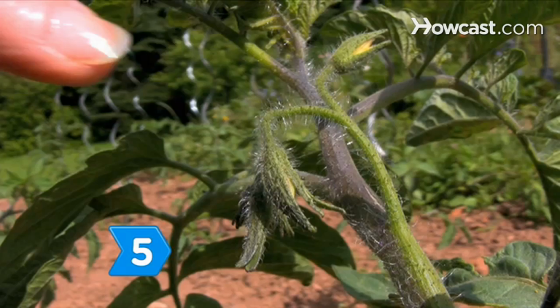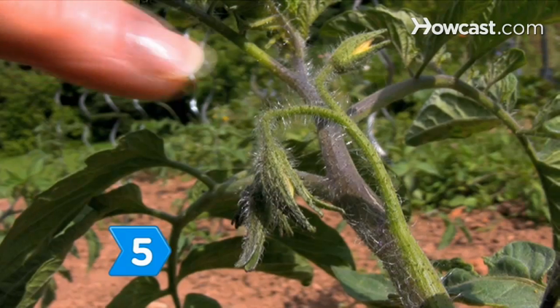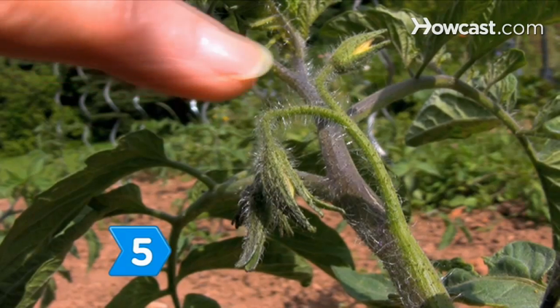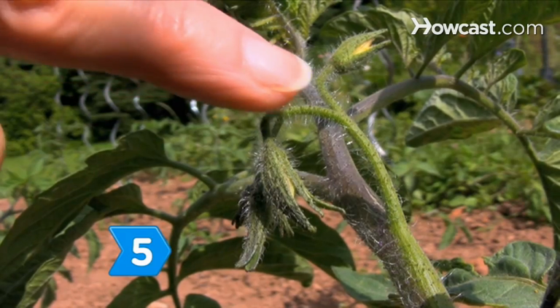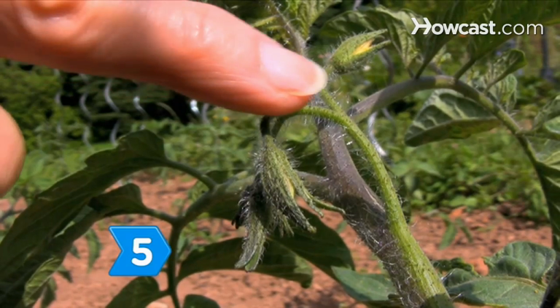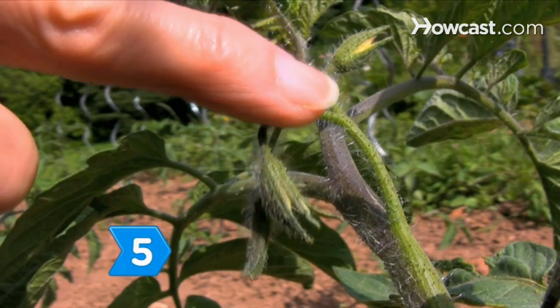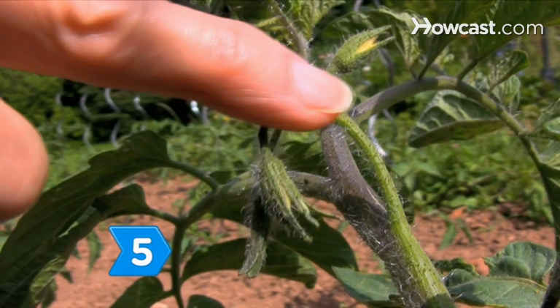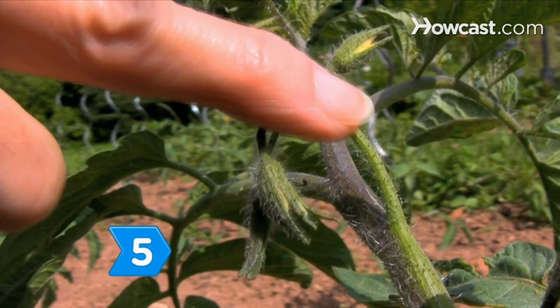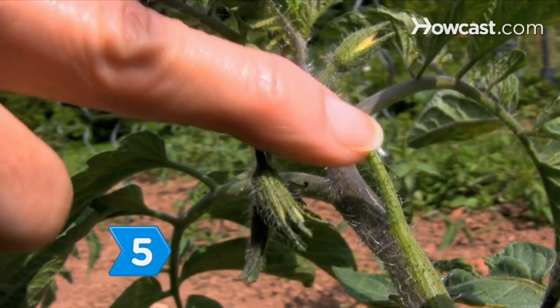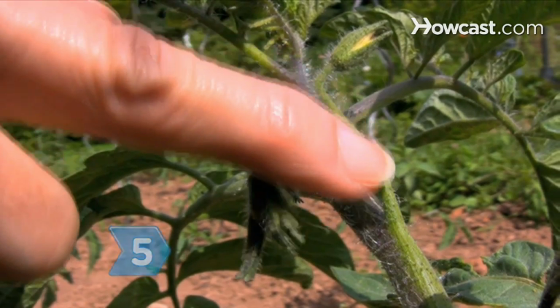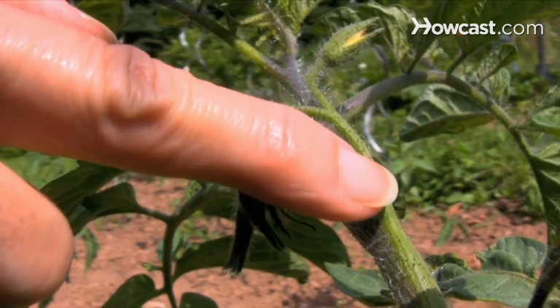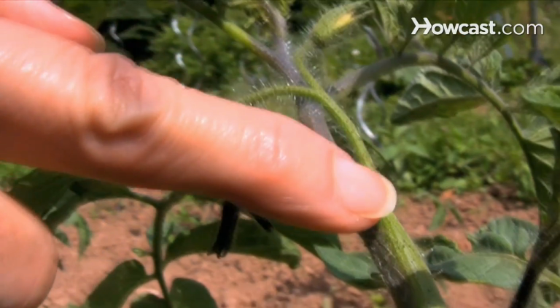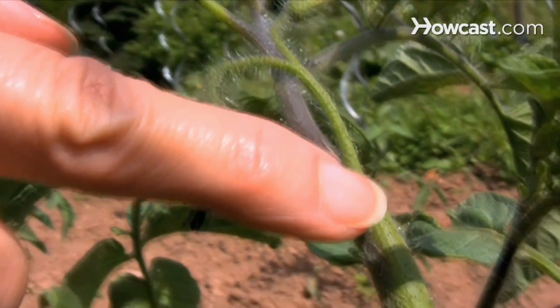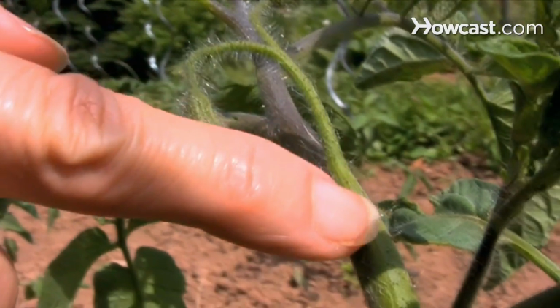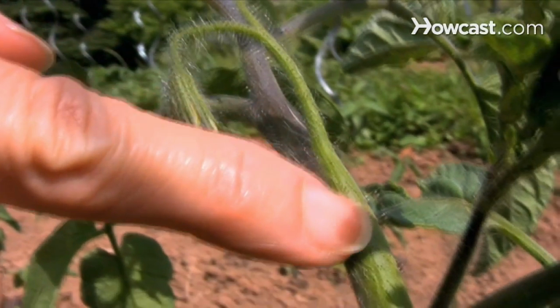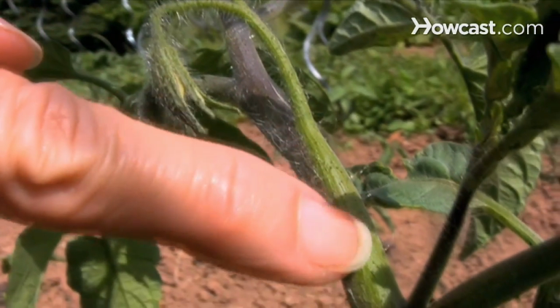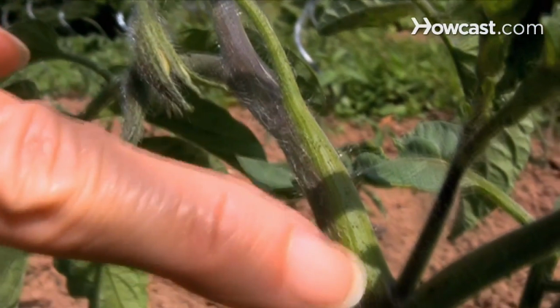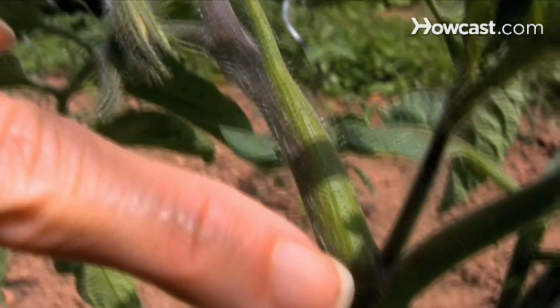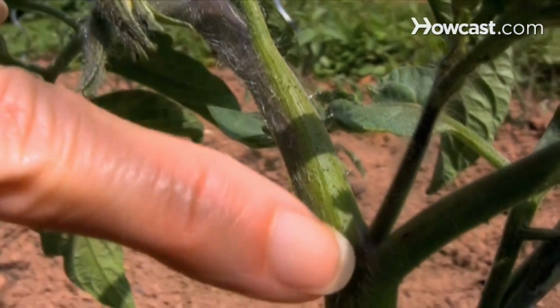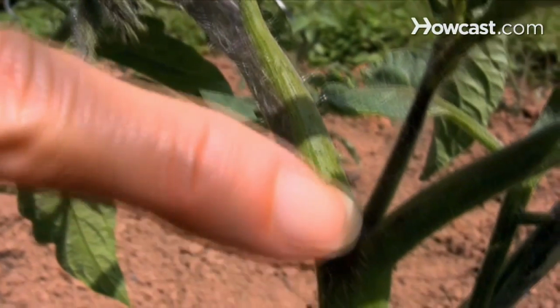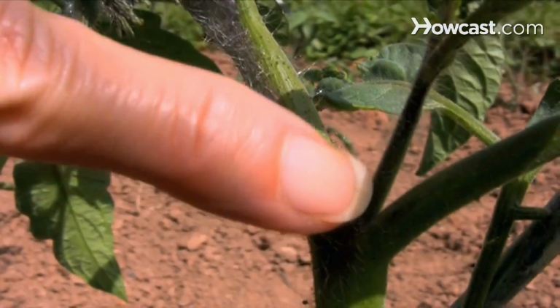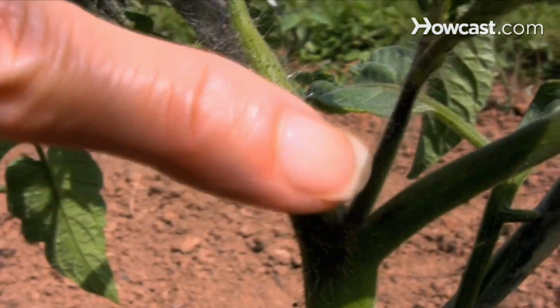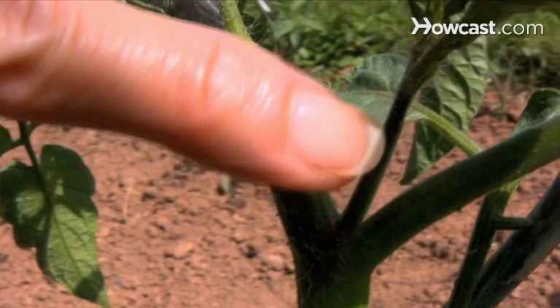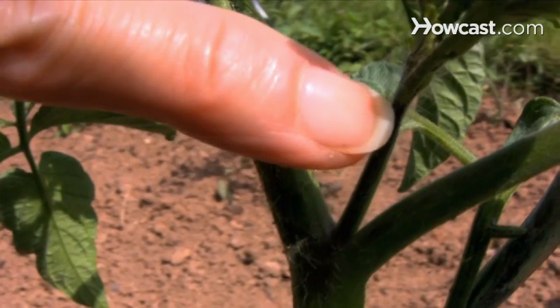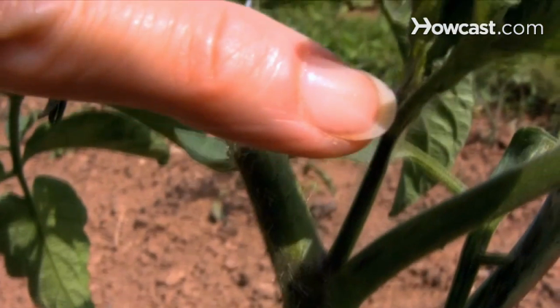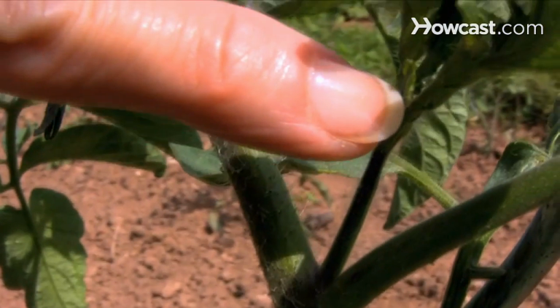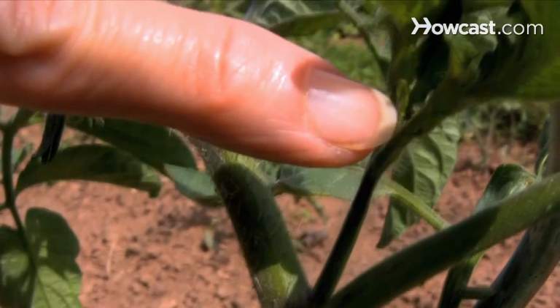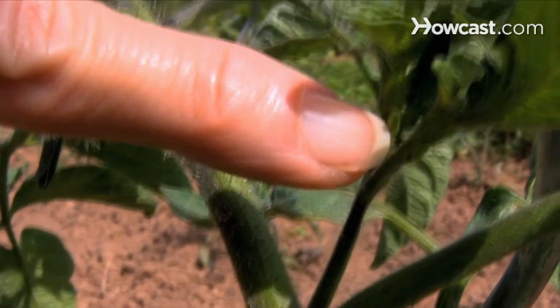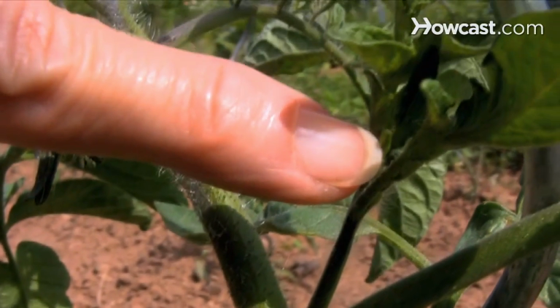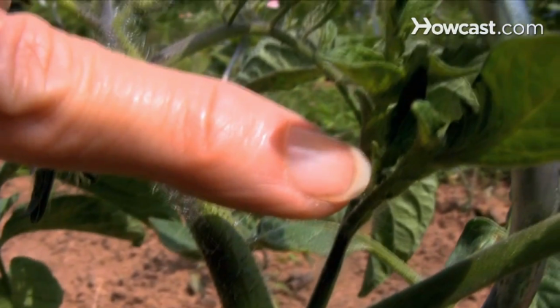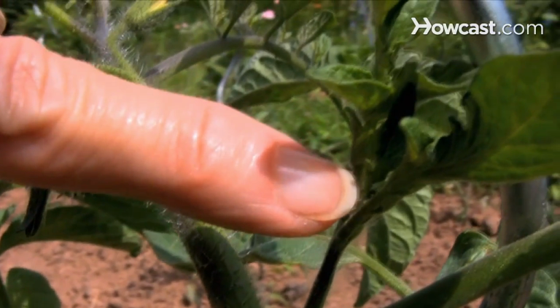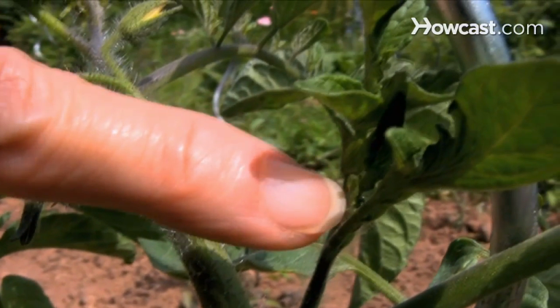Step 5: Find the second leader branch by choosing the first sucker below the first flower cluster. These two branches will become your main growing points.